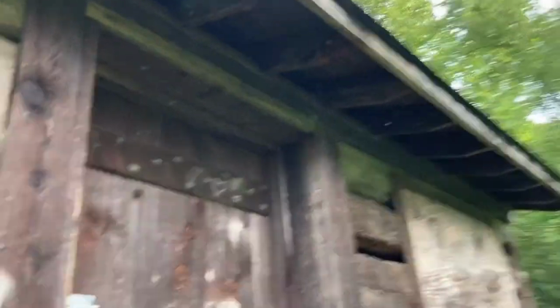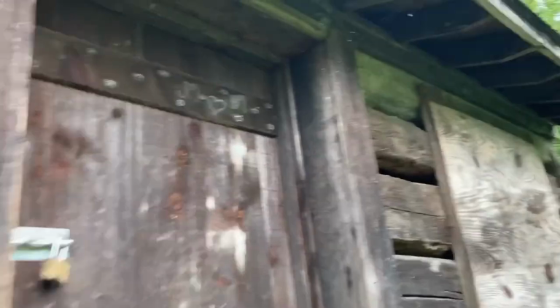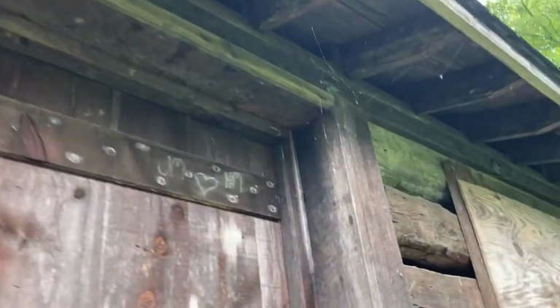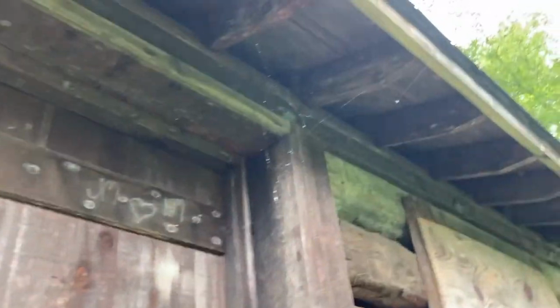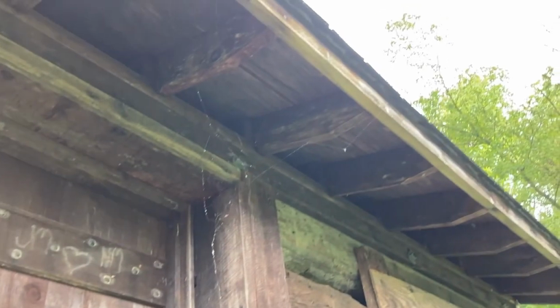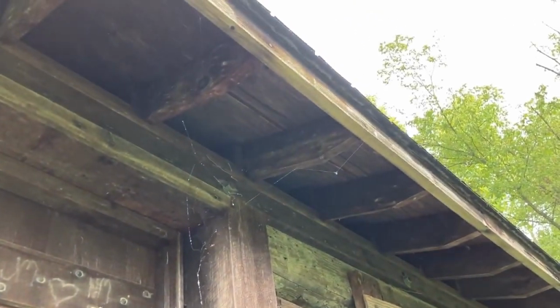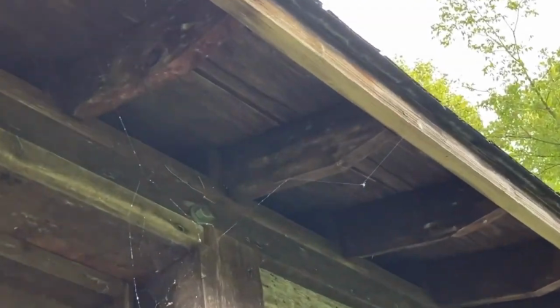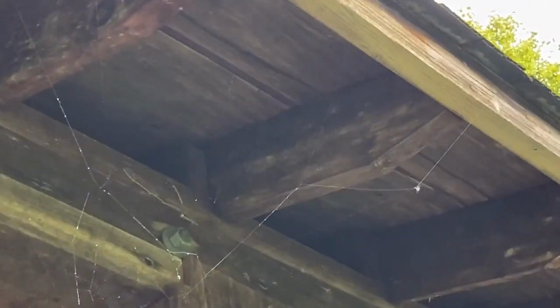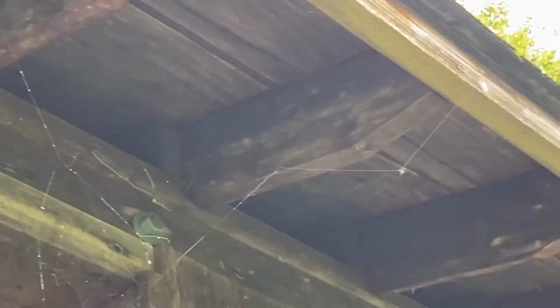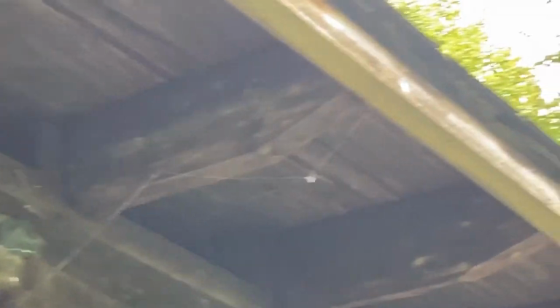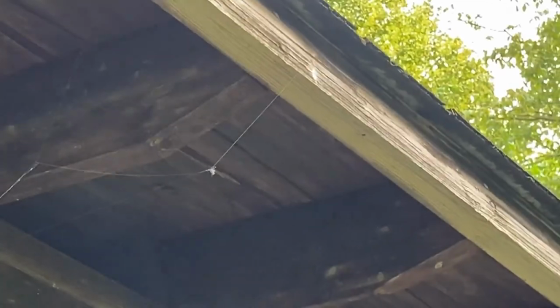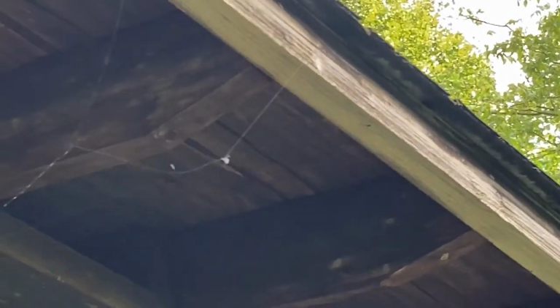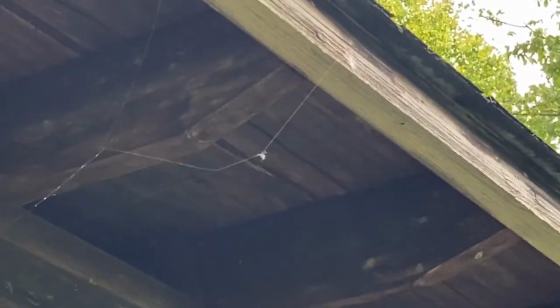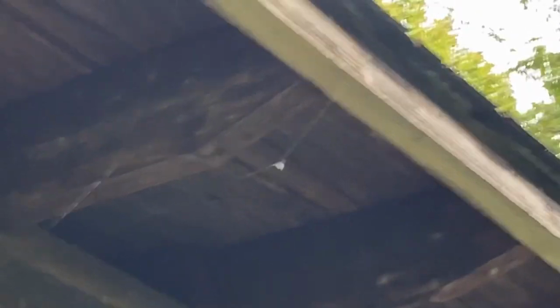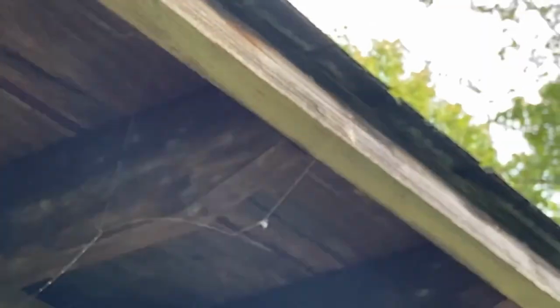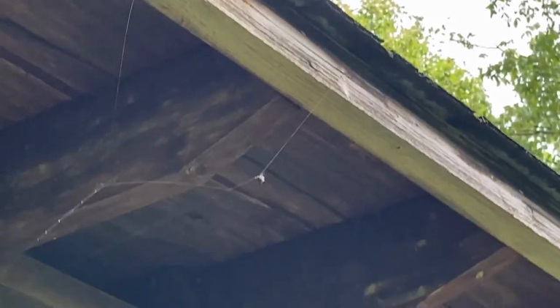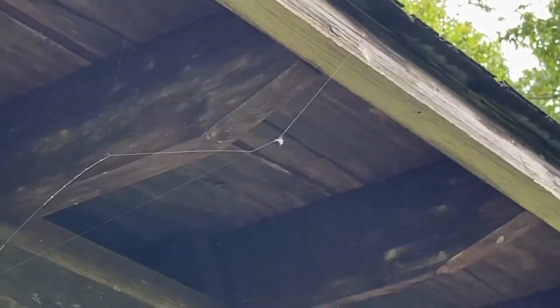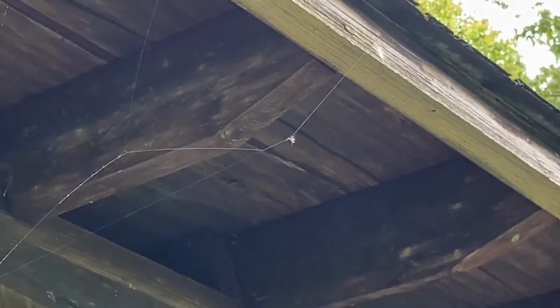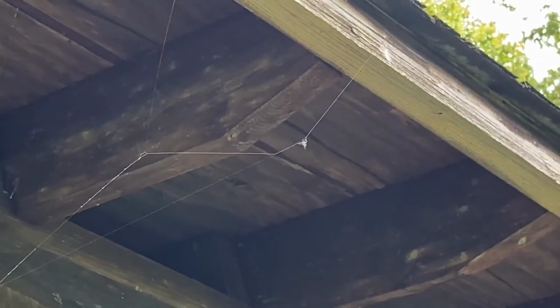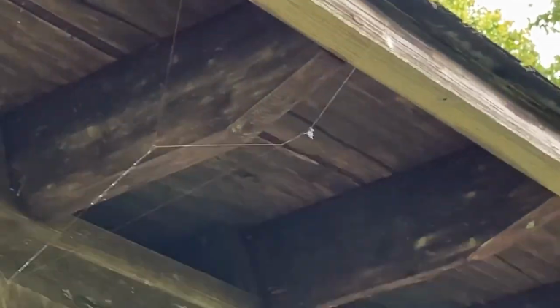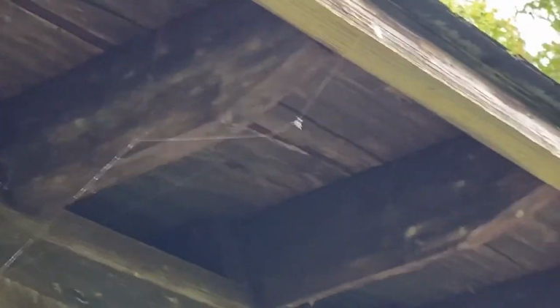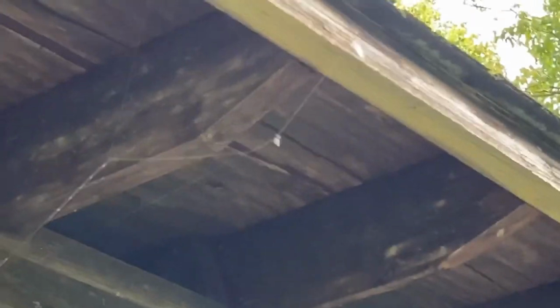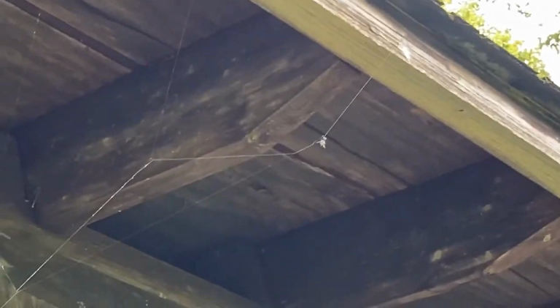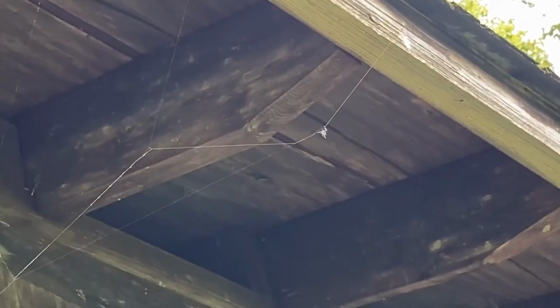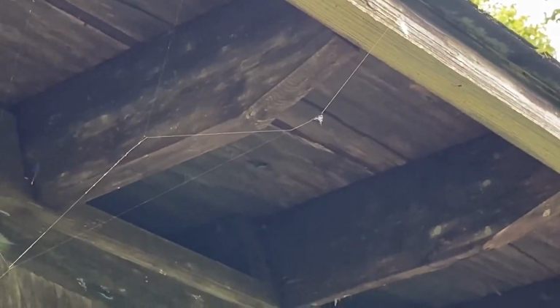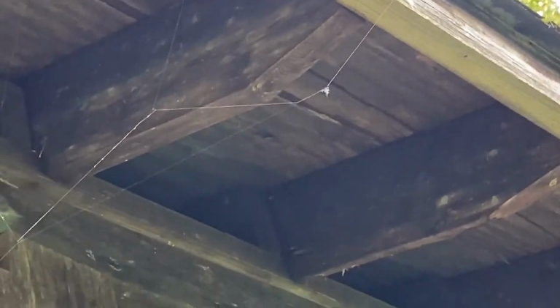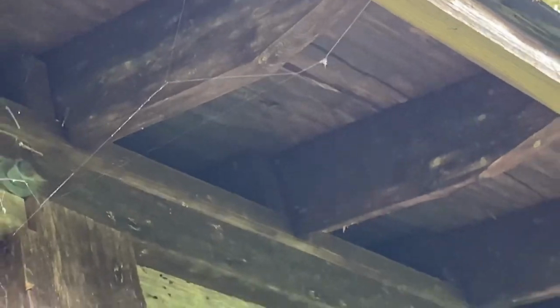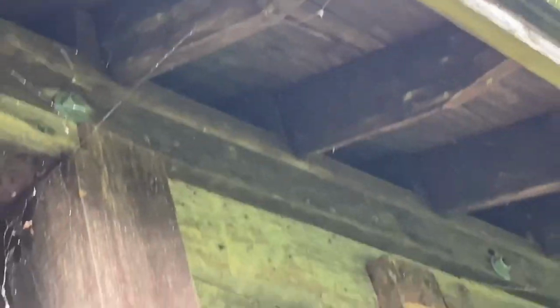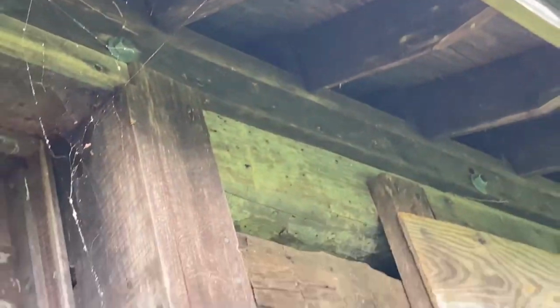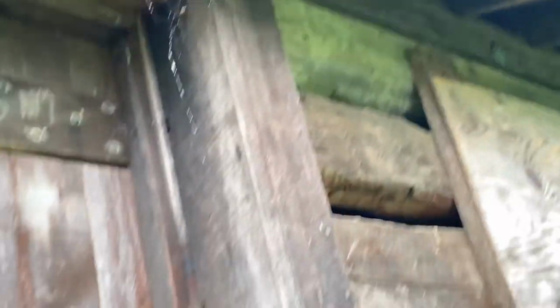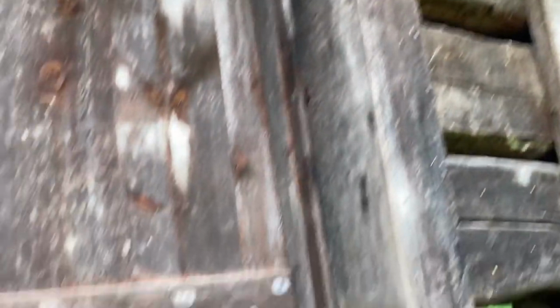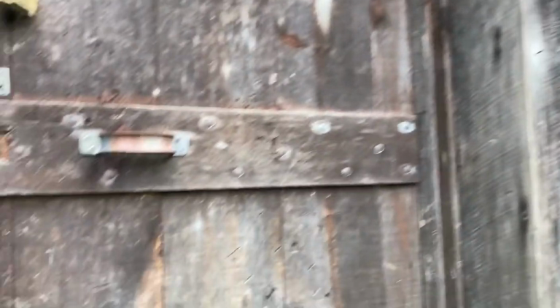As you're about to see on the inside, people have been in there spray painting graffiti and whatnot. I thought it was worth filming since it was there.